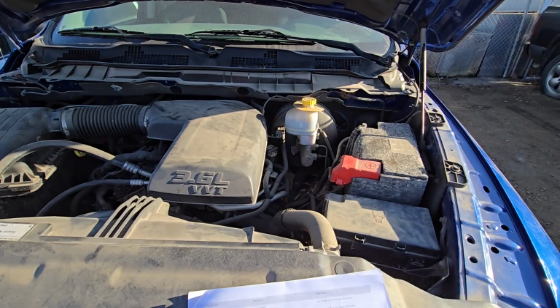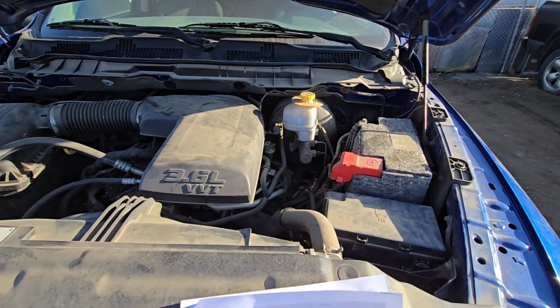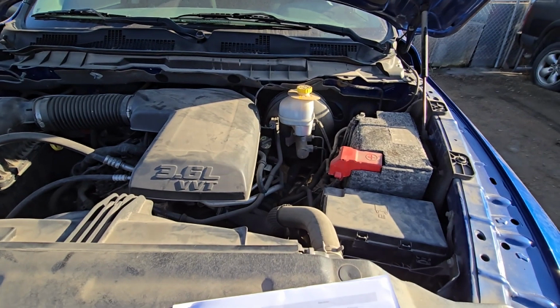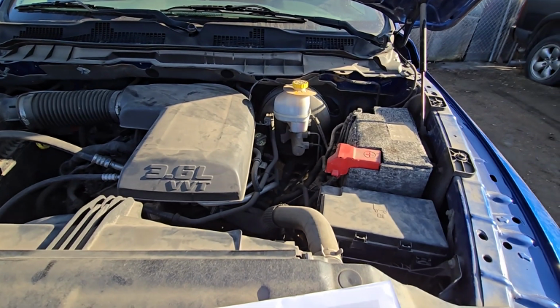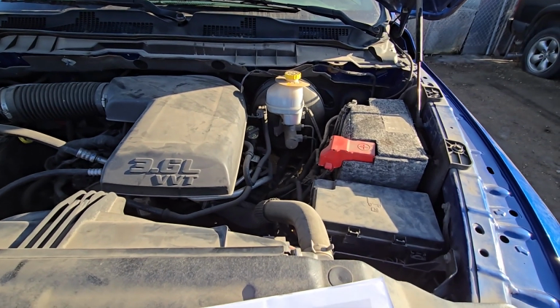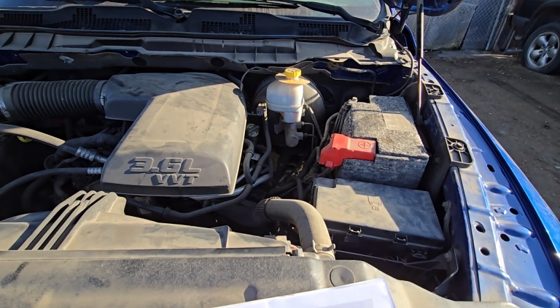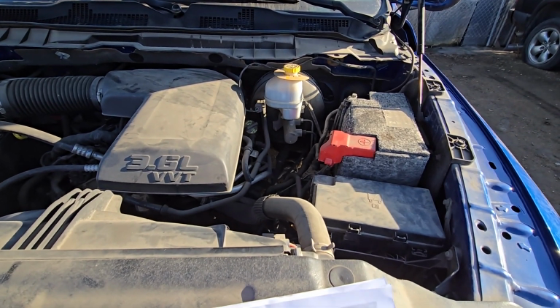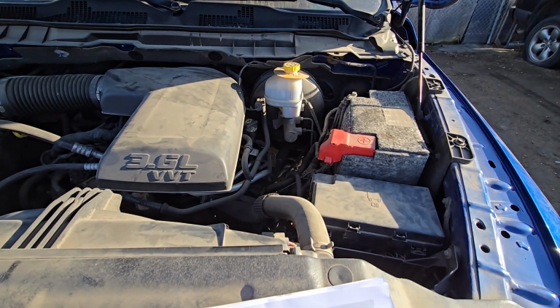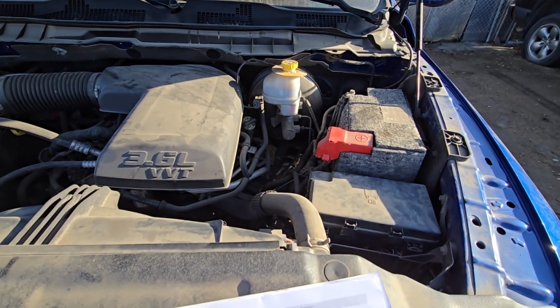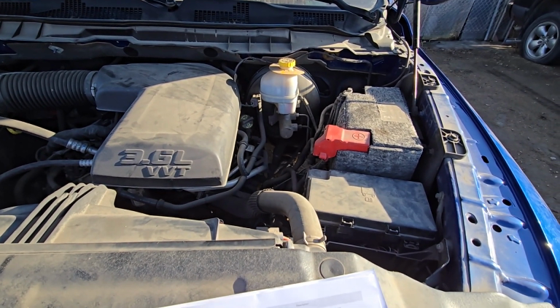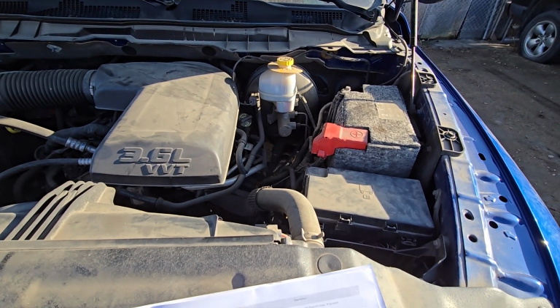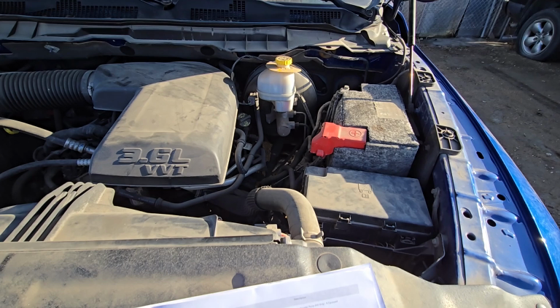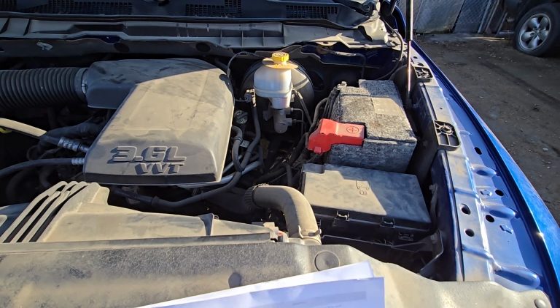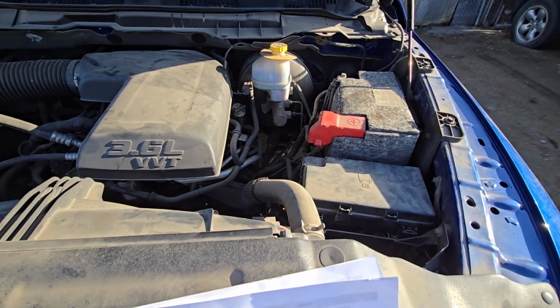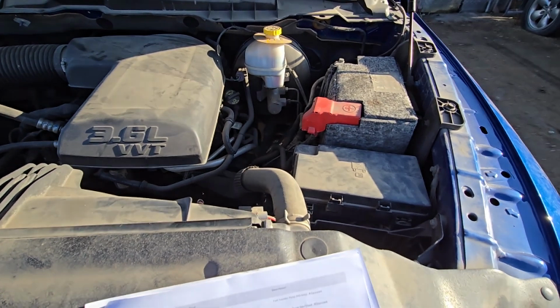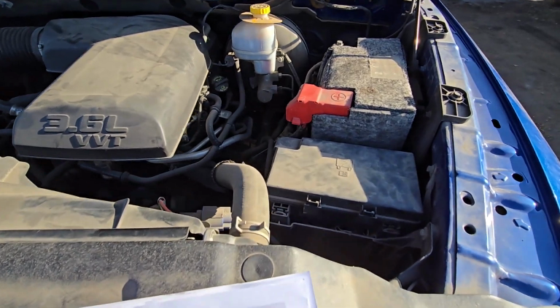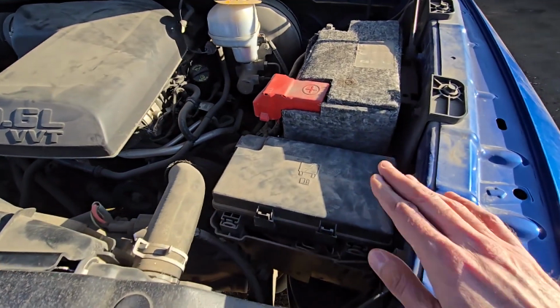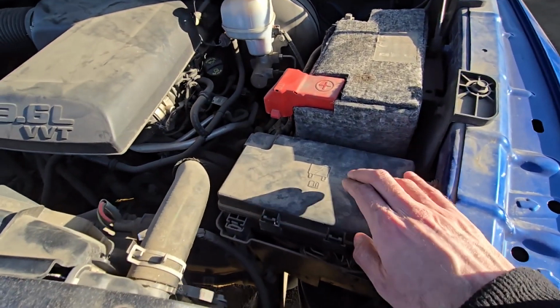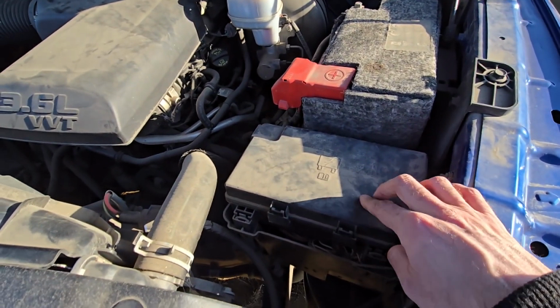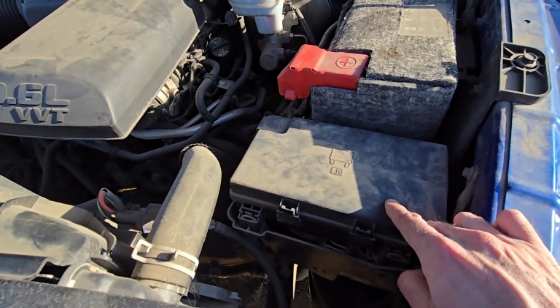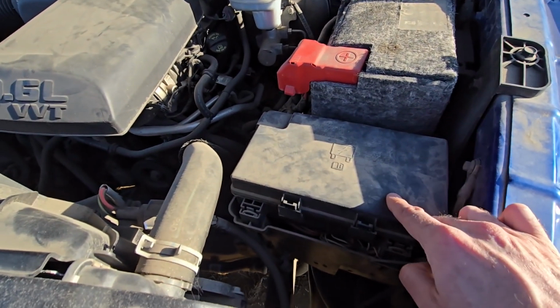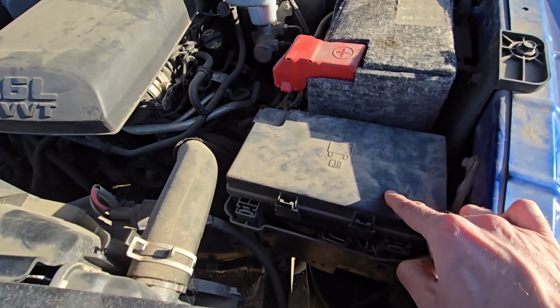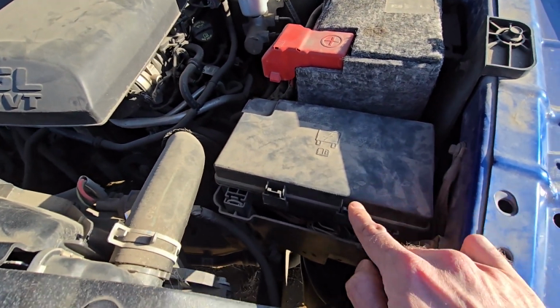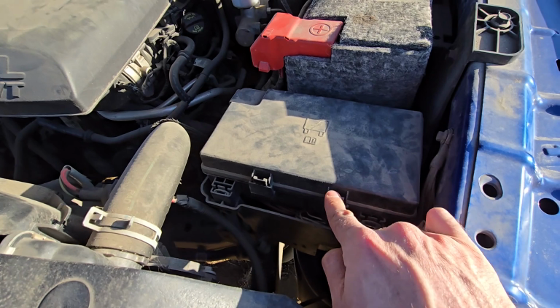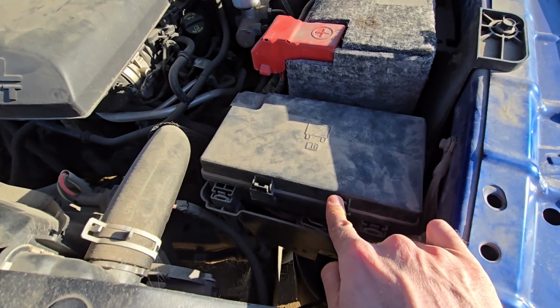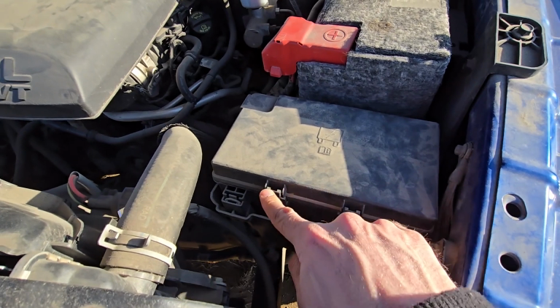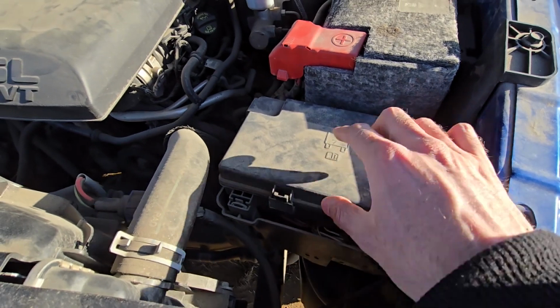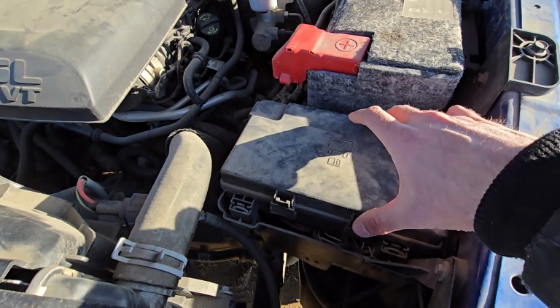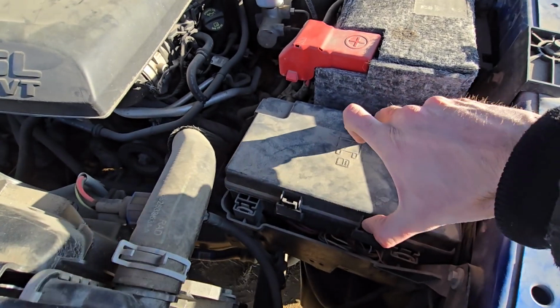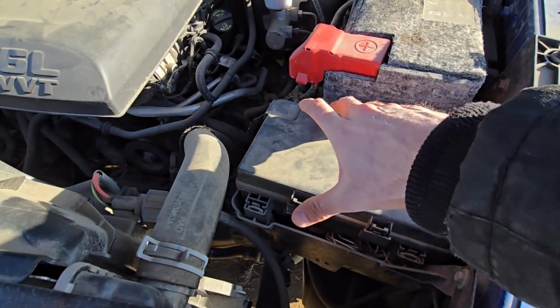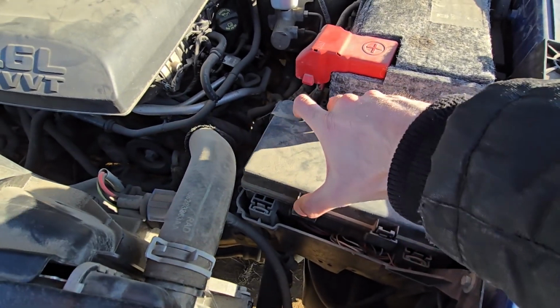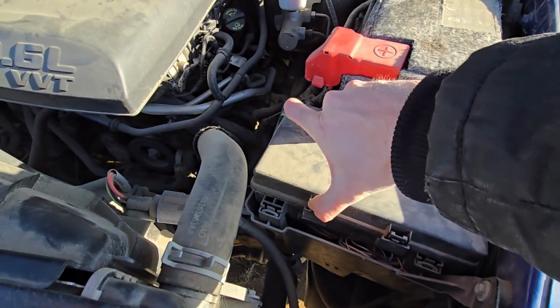All of the fuses you want to check will be located in the main fuse box, which is under the front hood just next to the battery right here. To remove the cover you will have two black tabs here and here — press each of them and lift up.